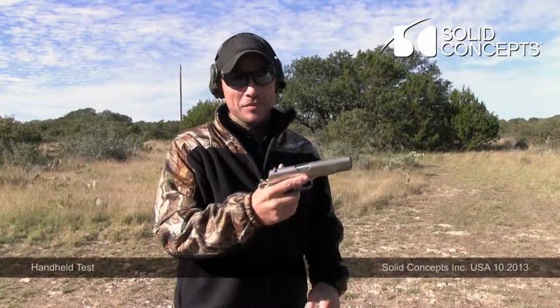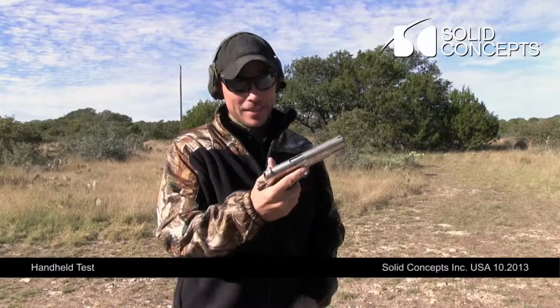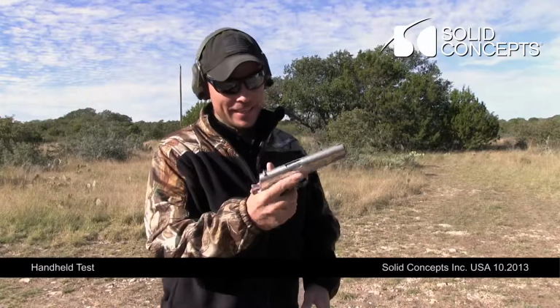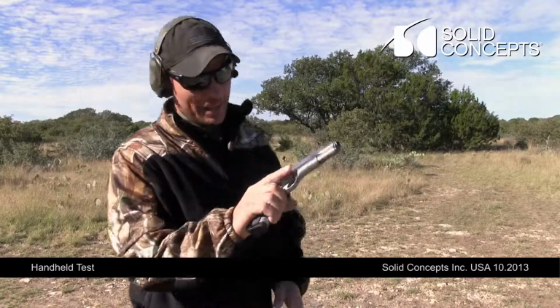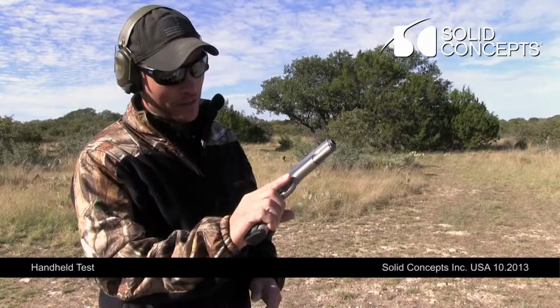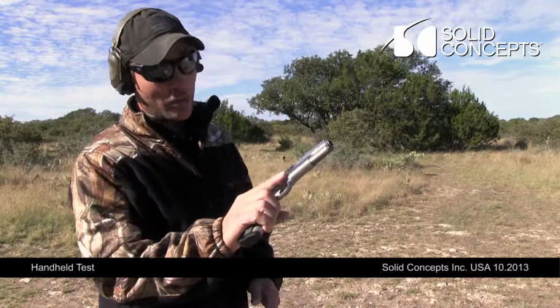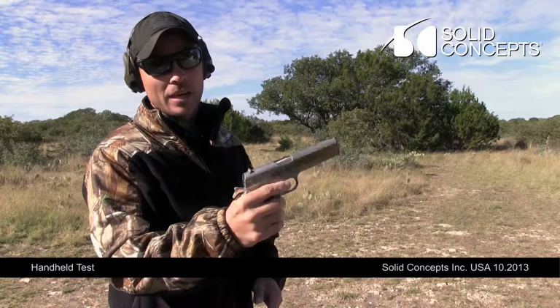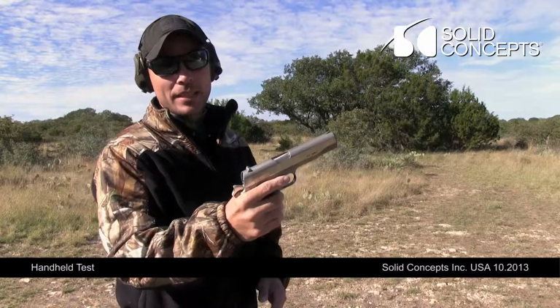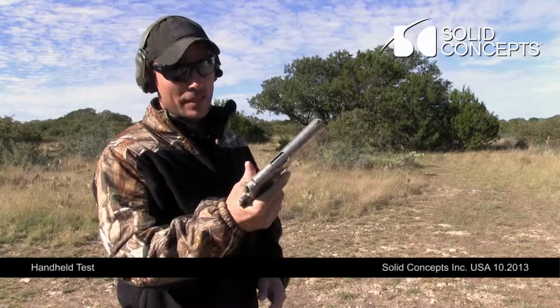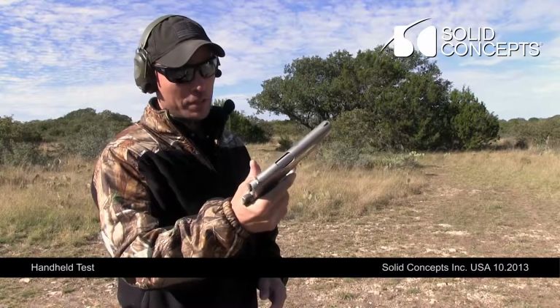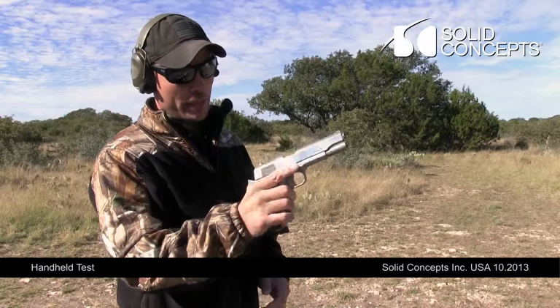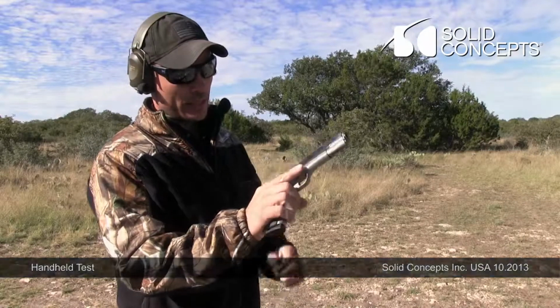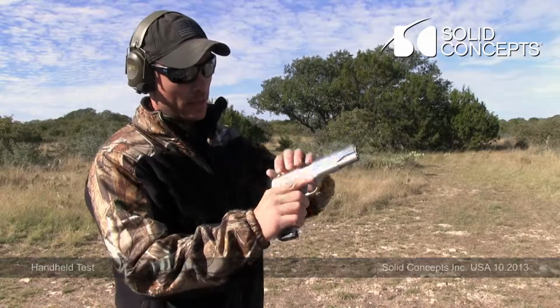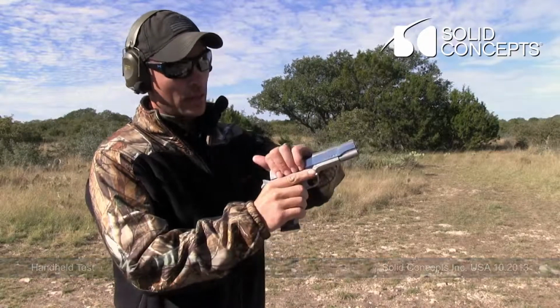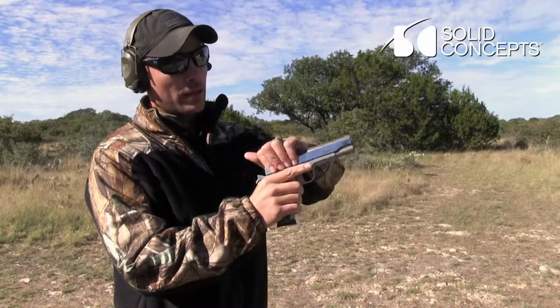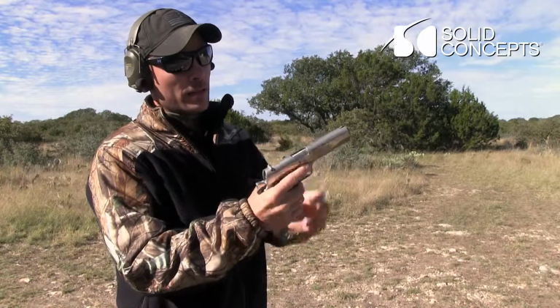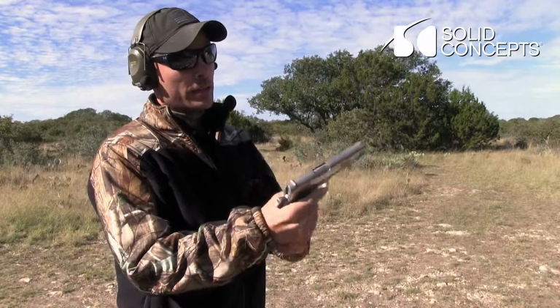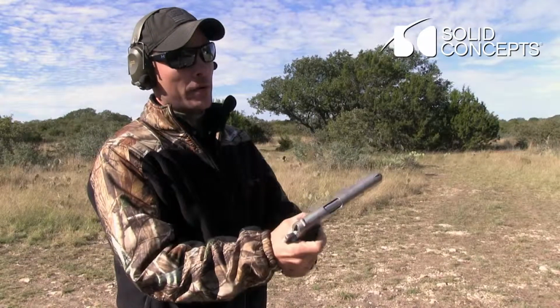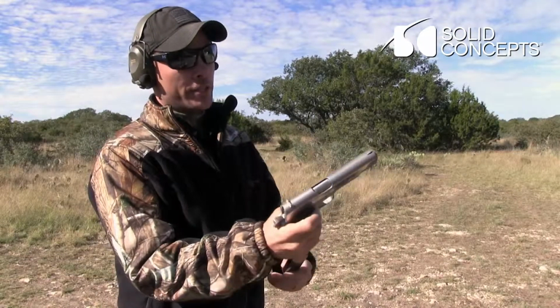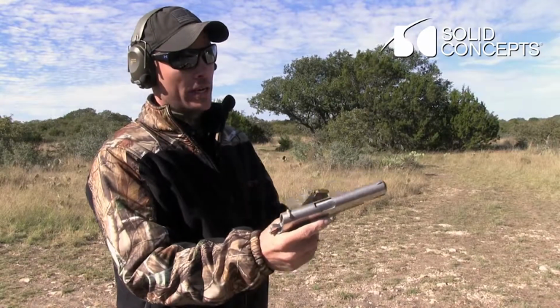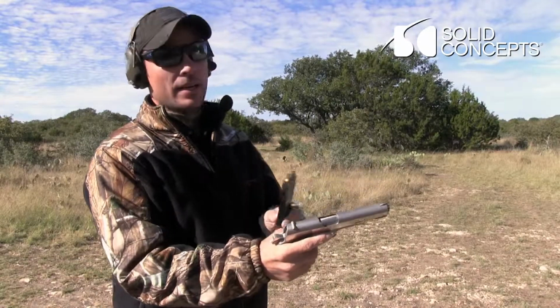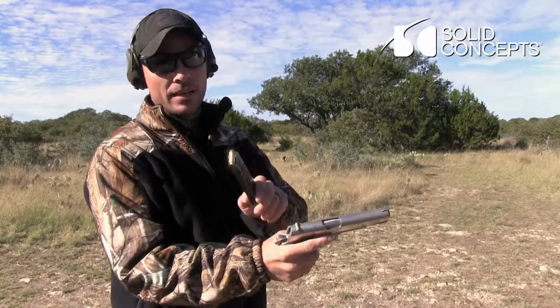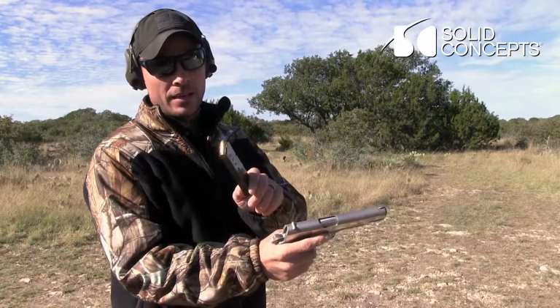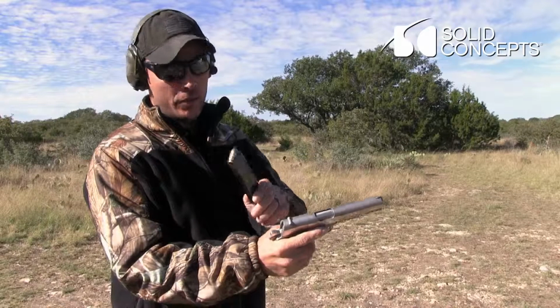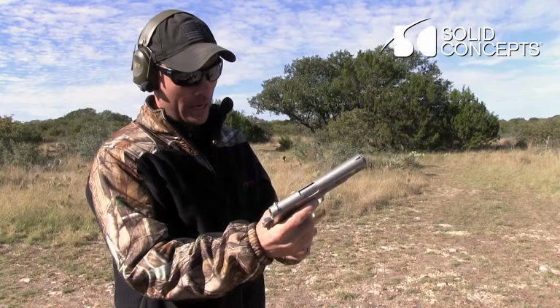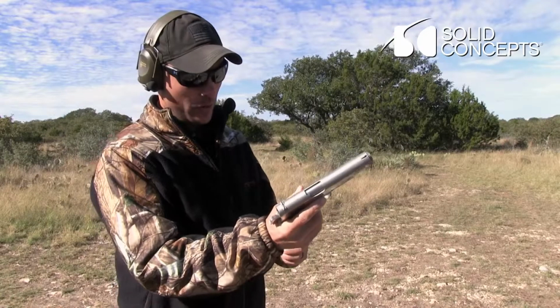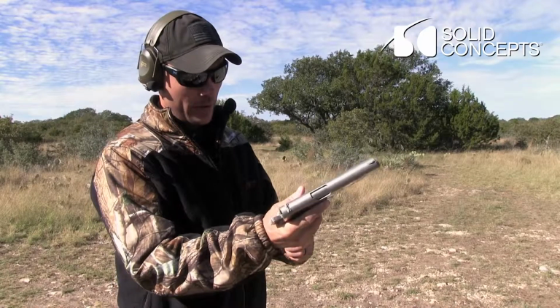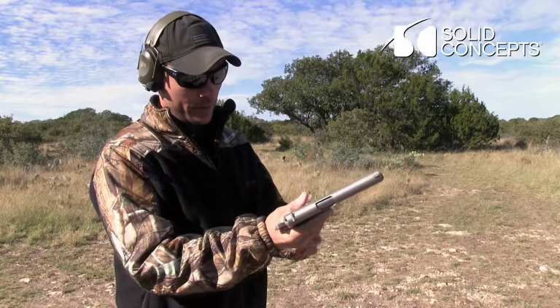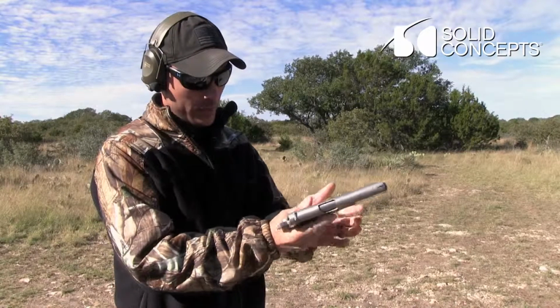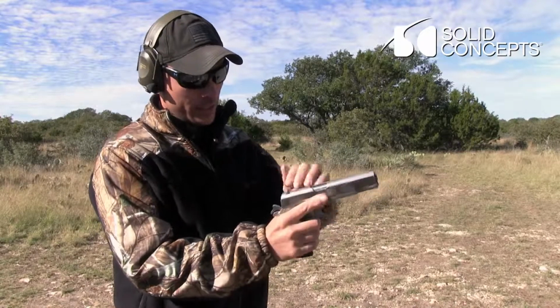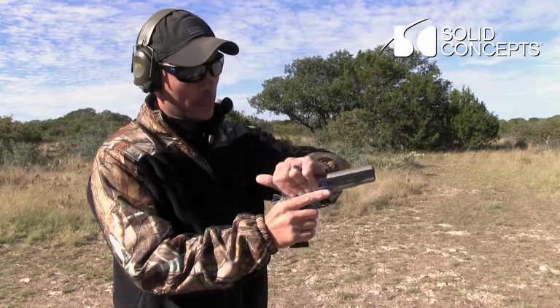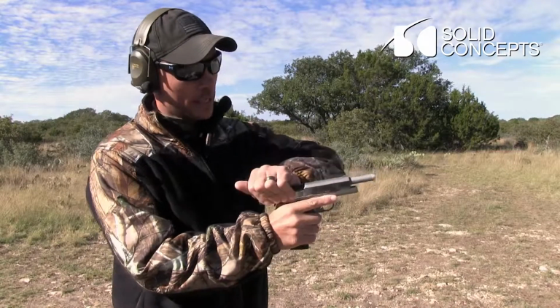First 1911. It's all DMLS except for the springs. So we're going to try three rounds — .45 Winchester white box.